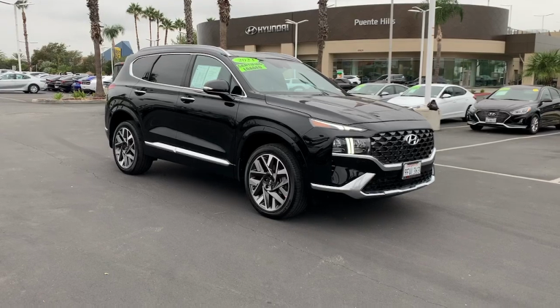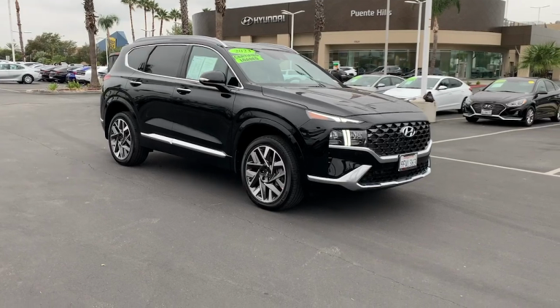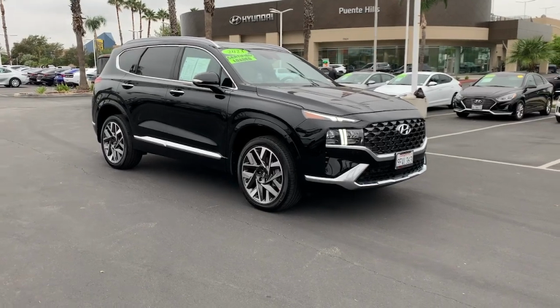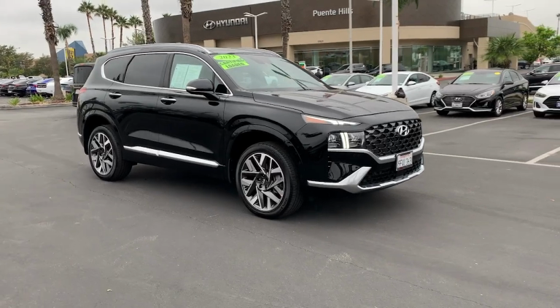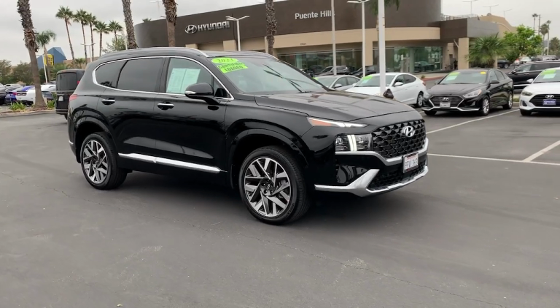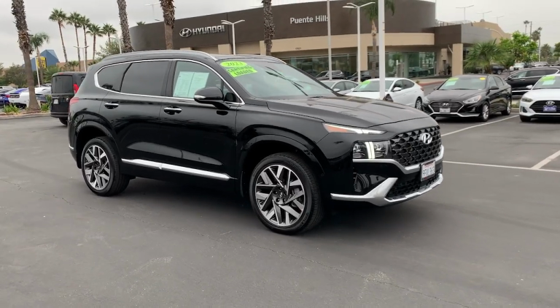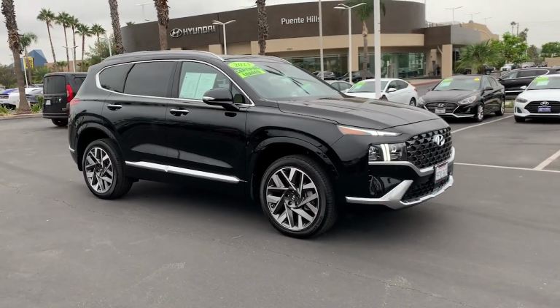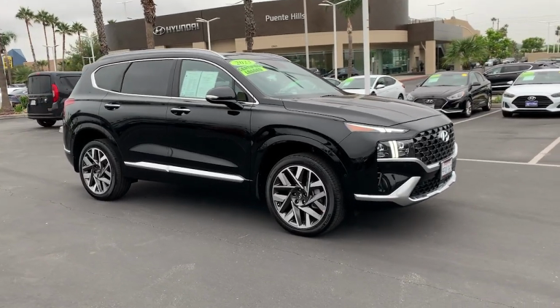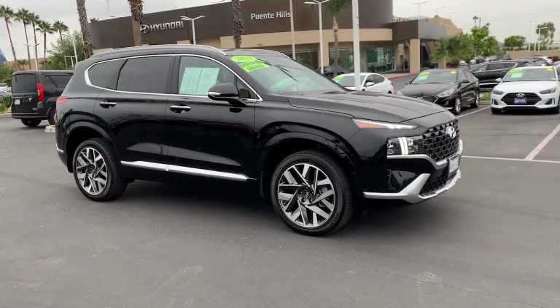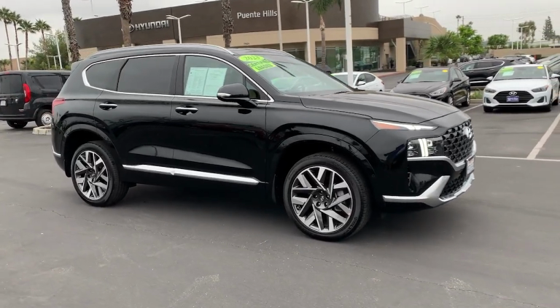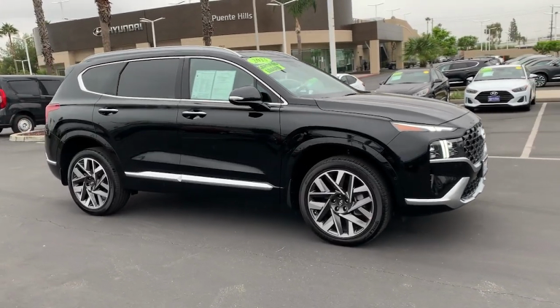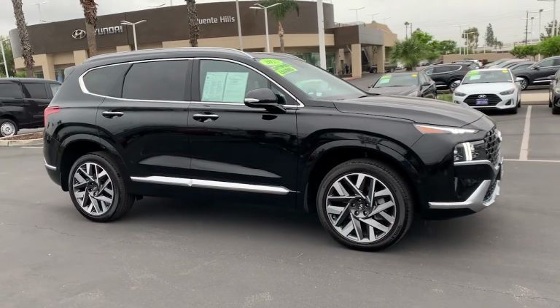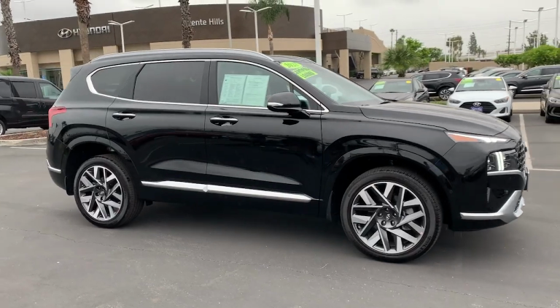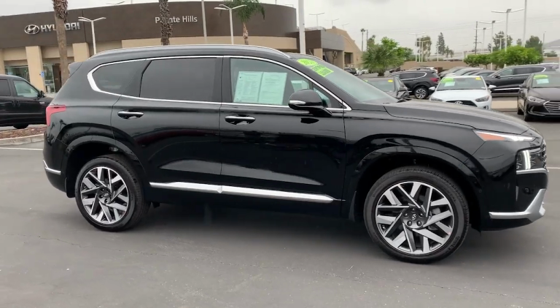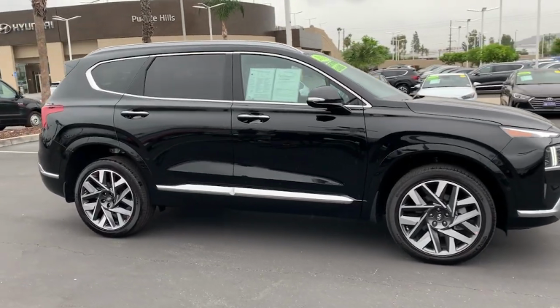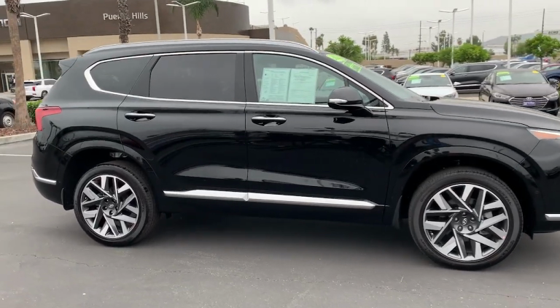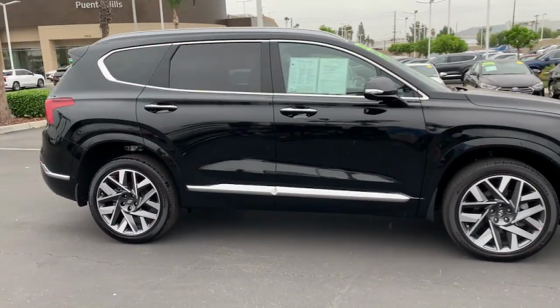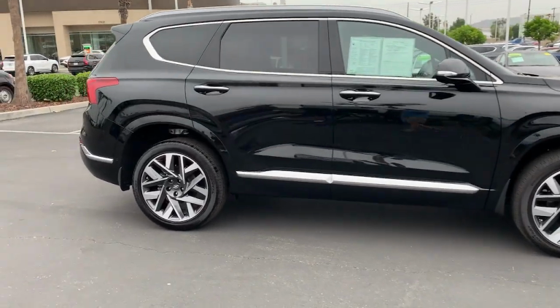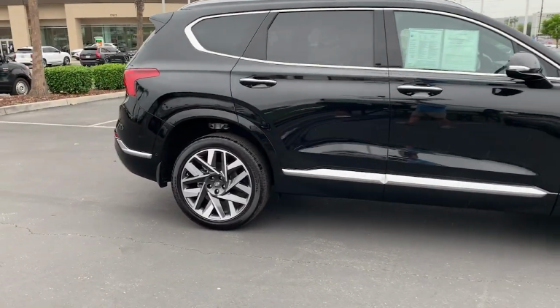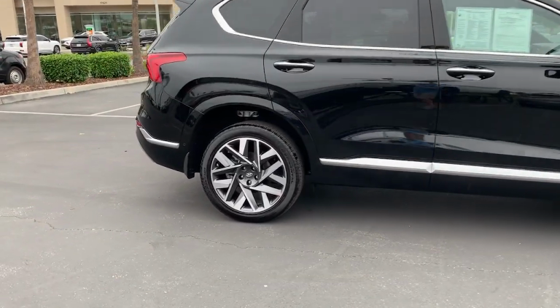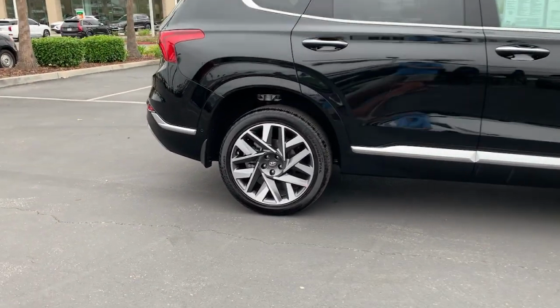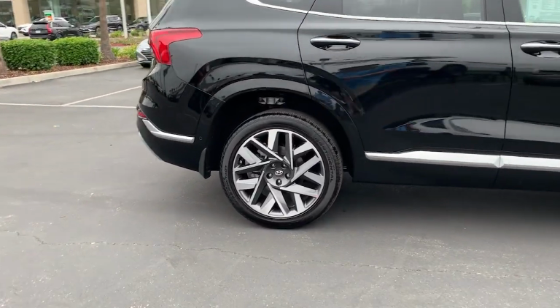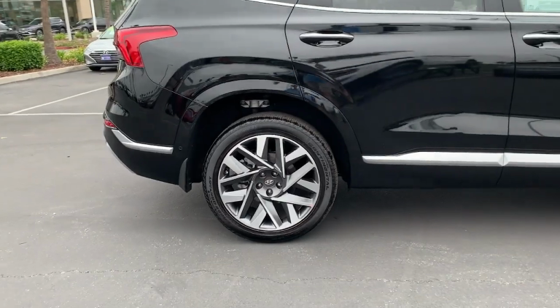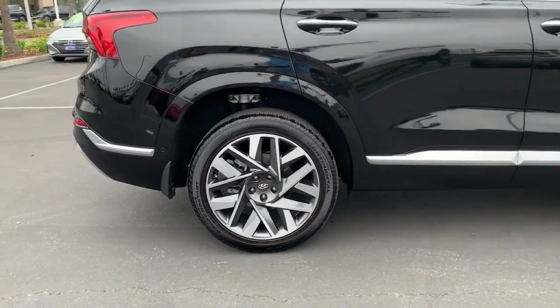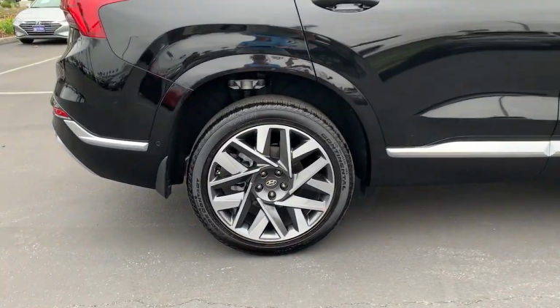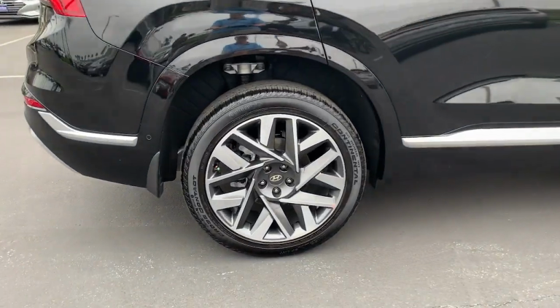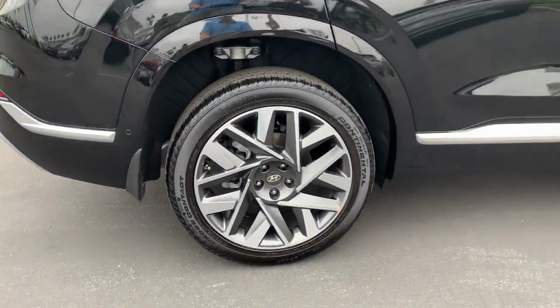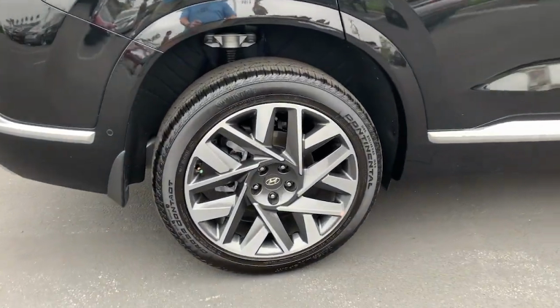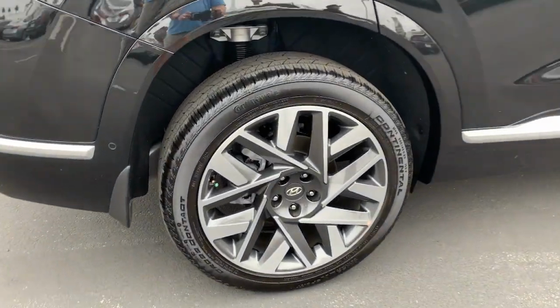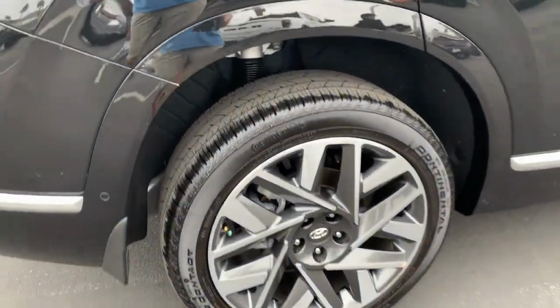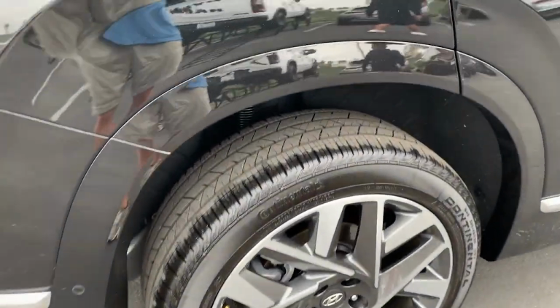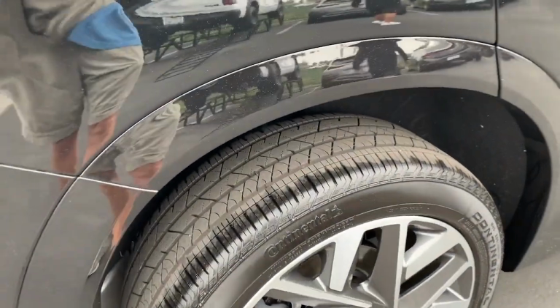Can you see yourself in the 2023 Hyundai Santa Fe? With less than 5,000 miles on the odometer, this vehicle stands out from the rest. Handsome and versatile, this Santa Fe brings ease and comfort to your busy lifestyle.